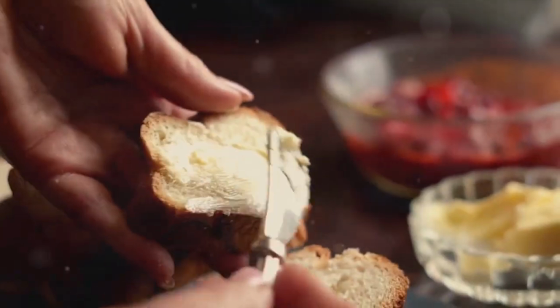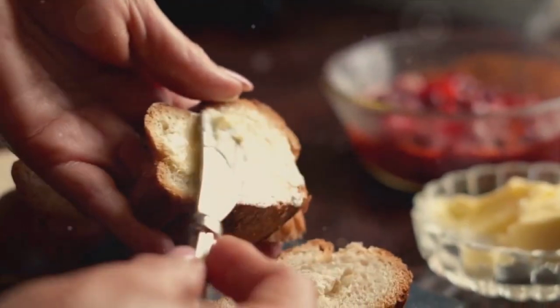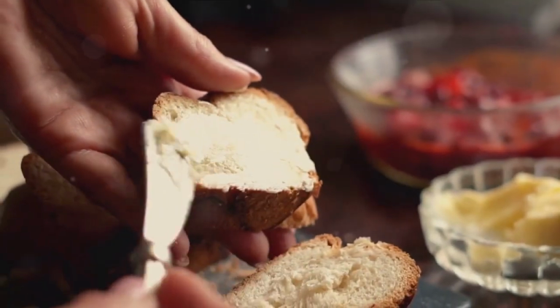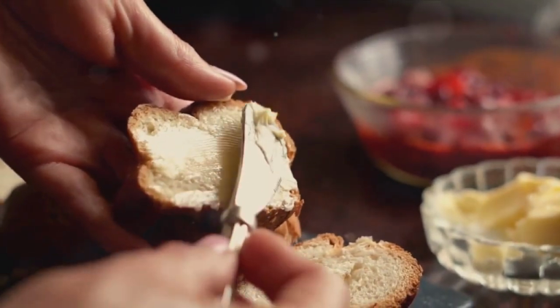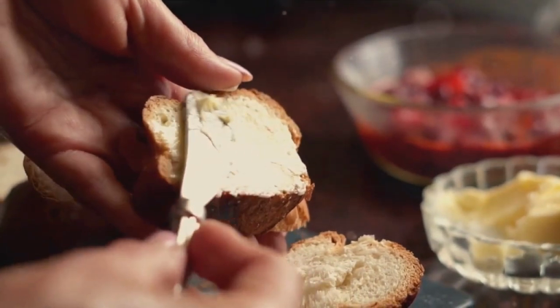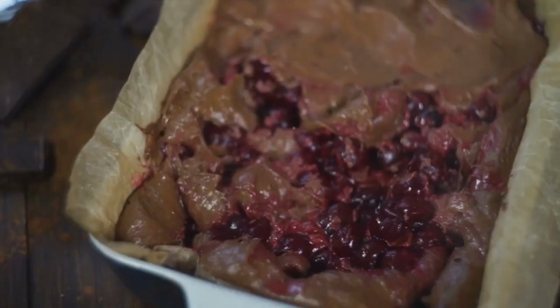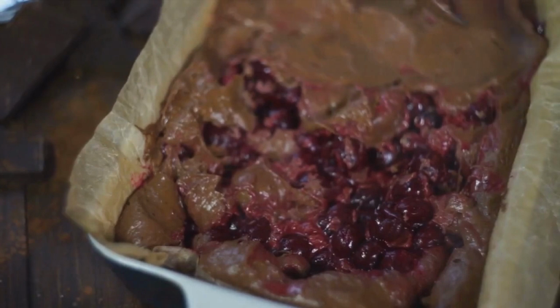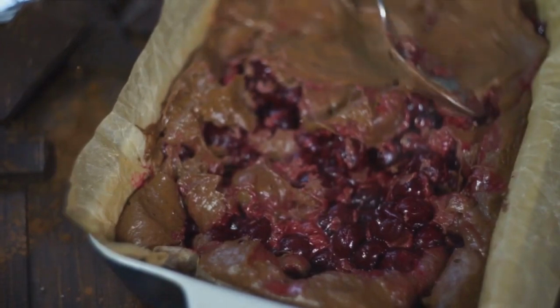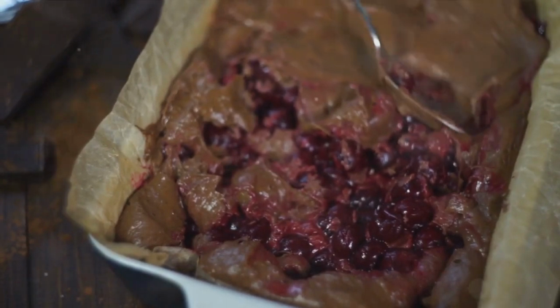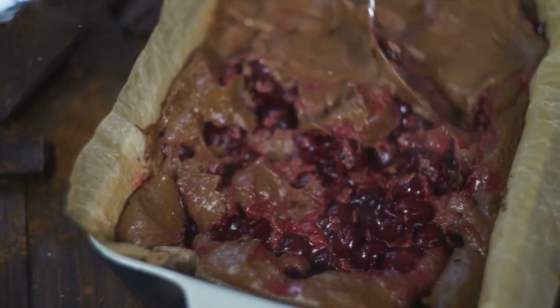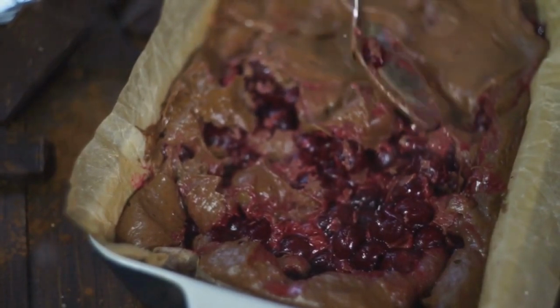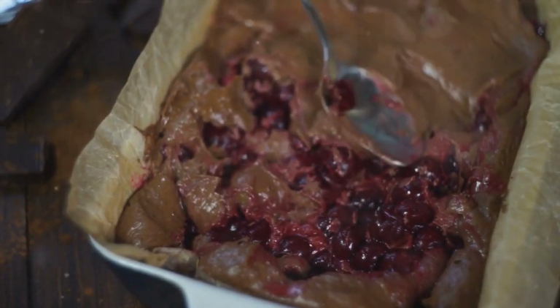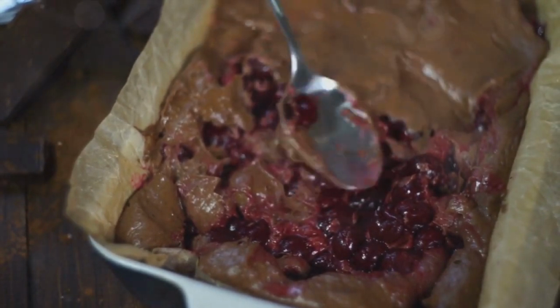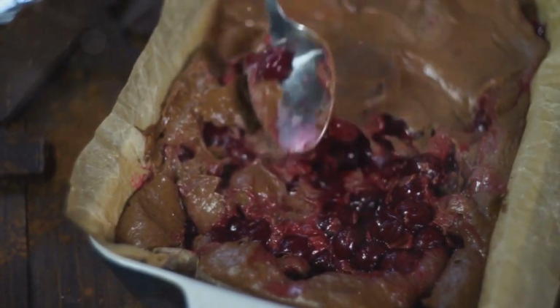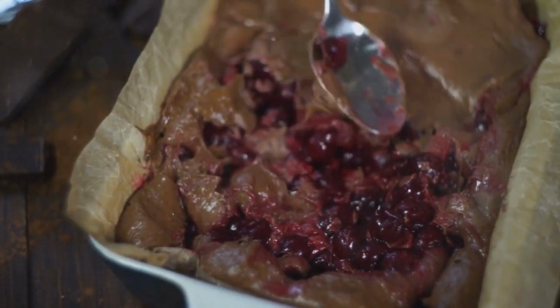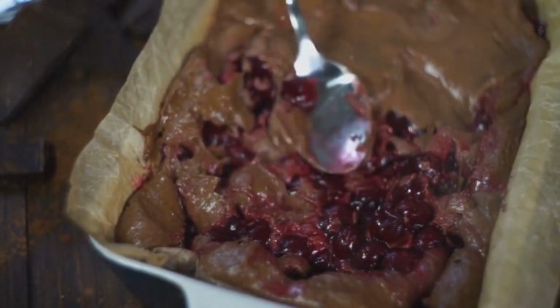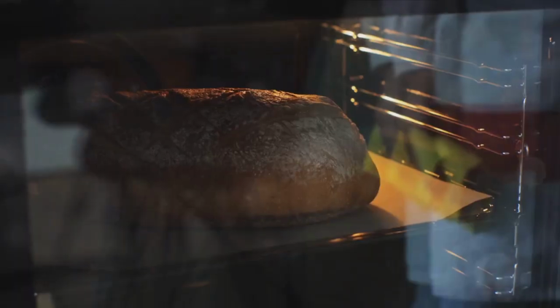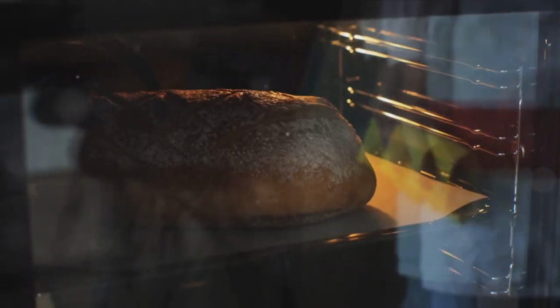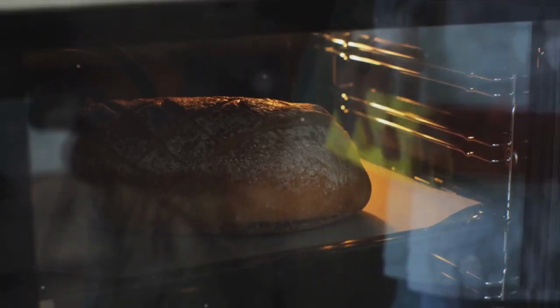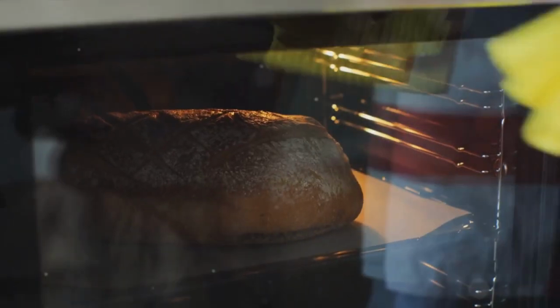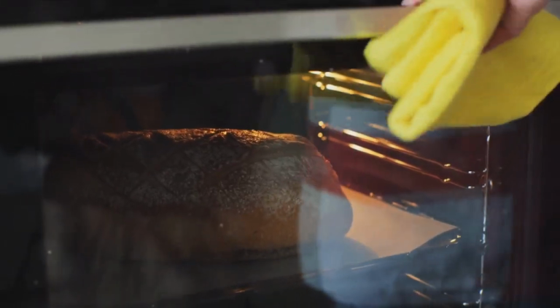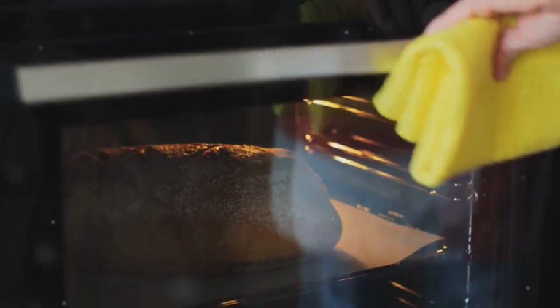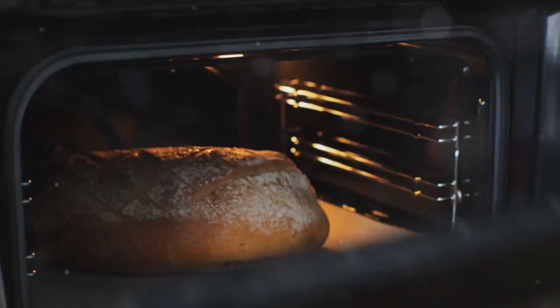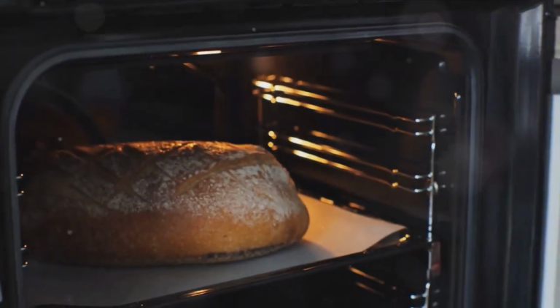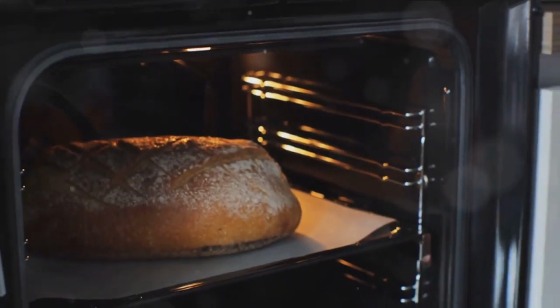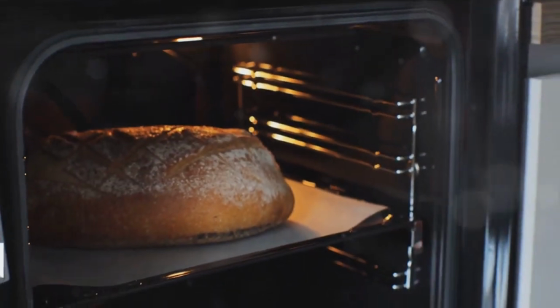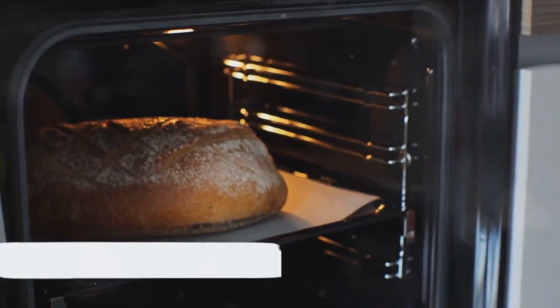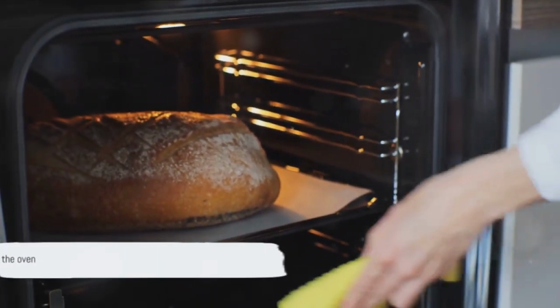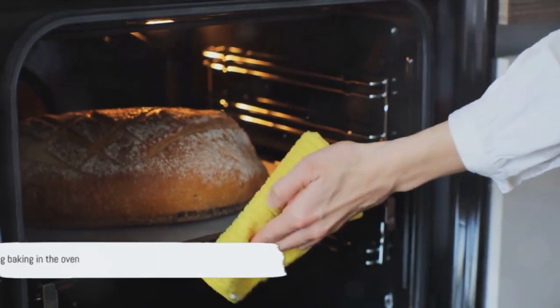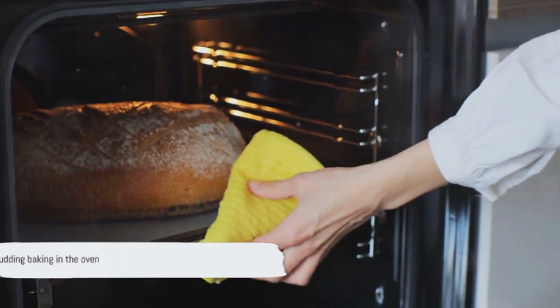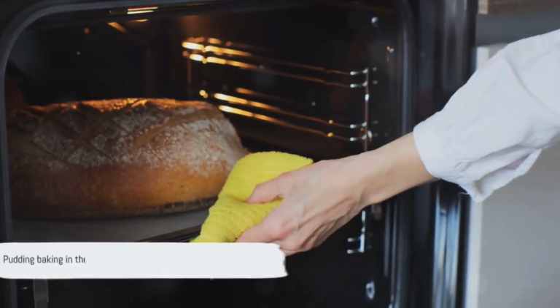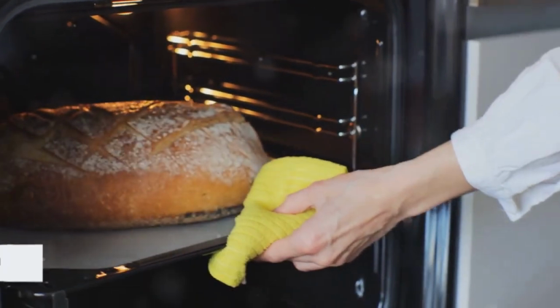Next, lightly butter your baking dish and transfer the soaked bread mixture into it, spreading evenly. Slide this masterpiece into your preheated oven. With the pudding in the oven, we are almost done.